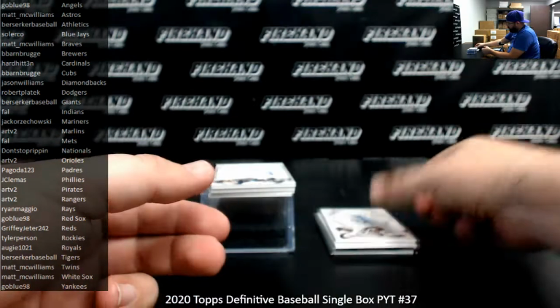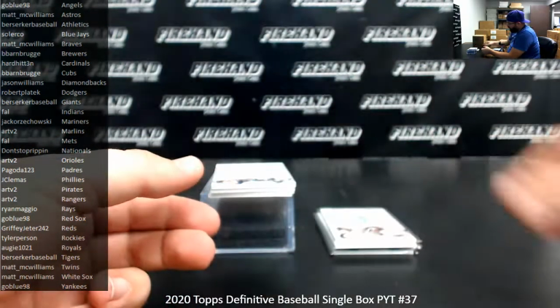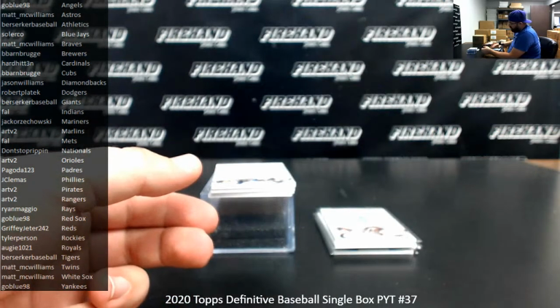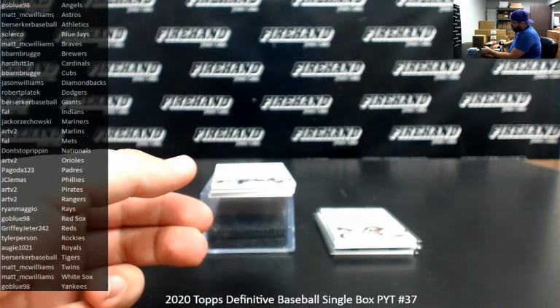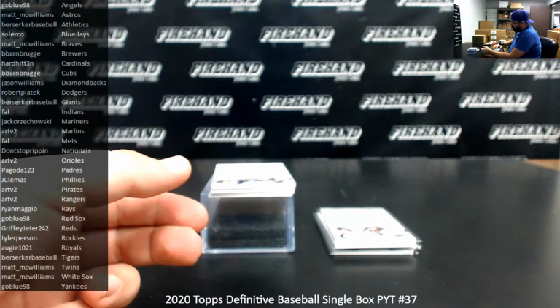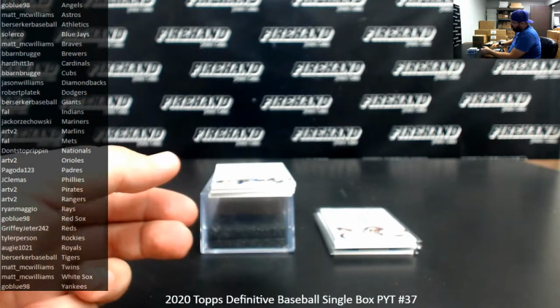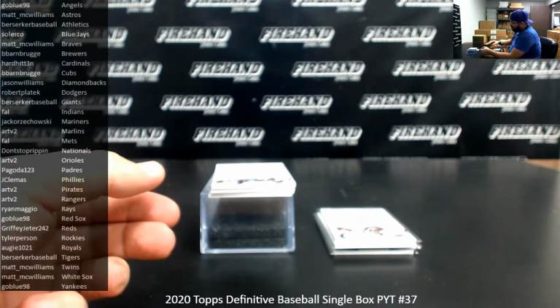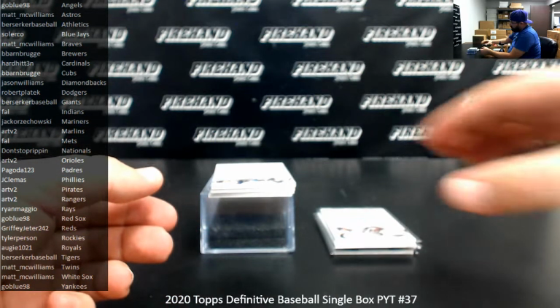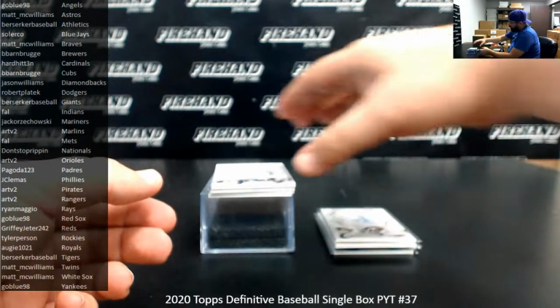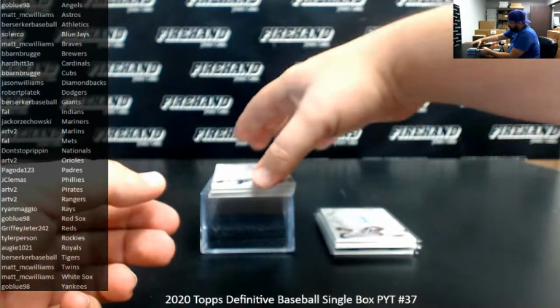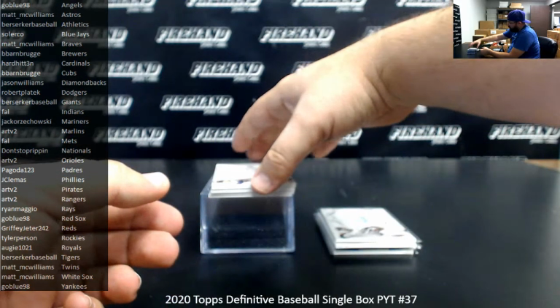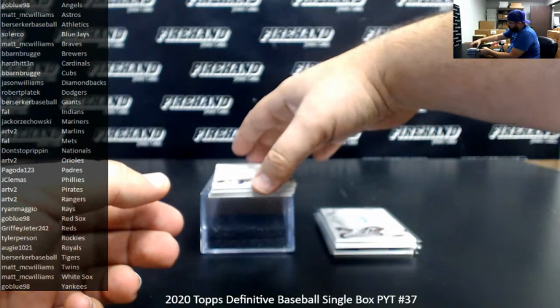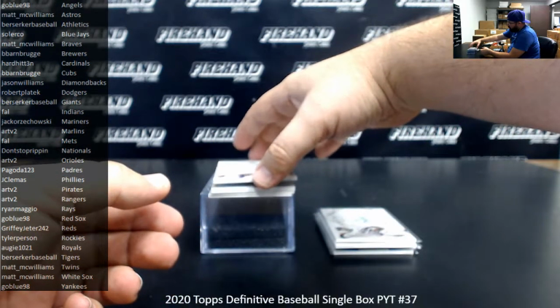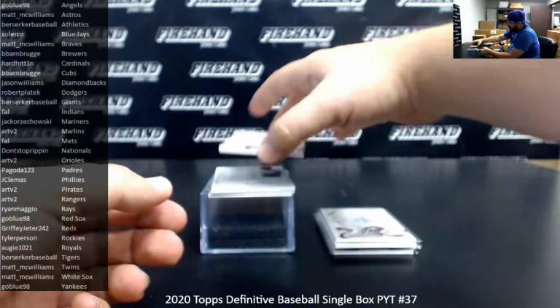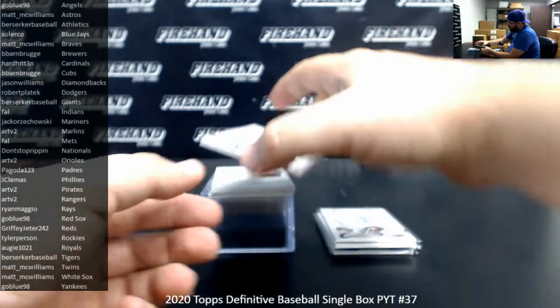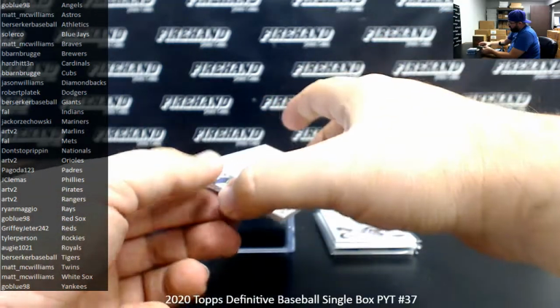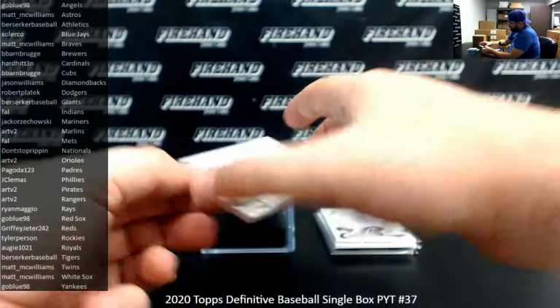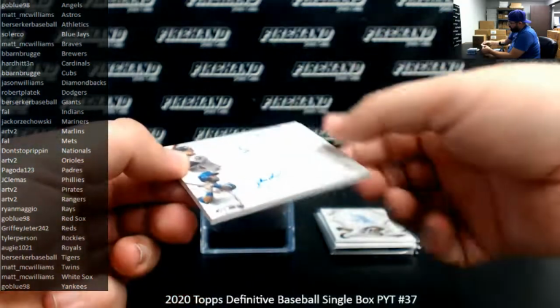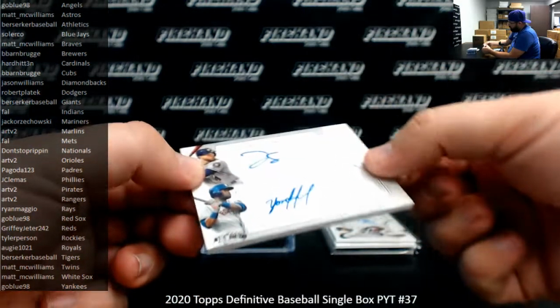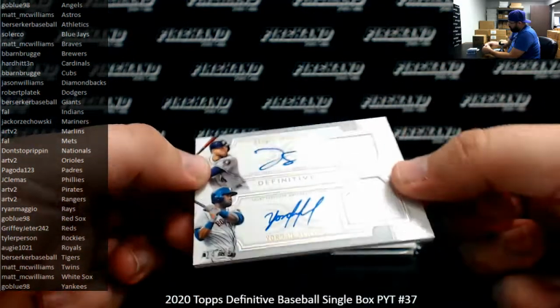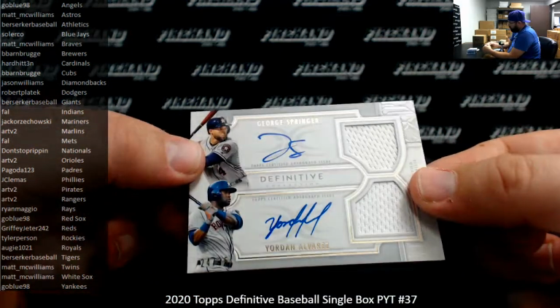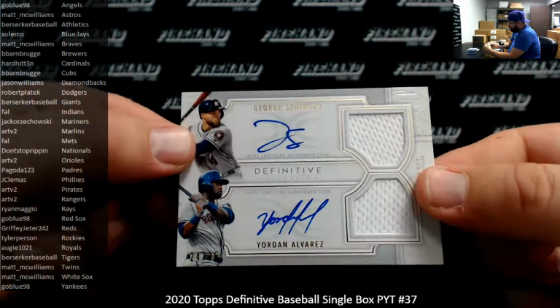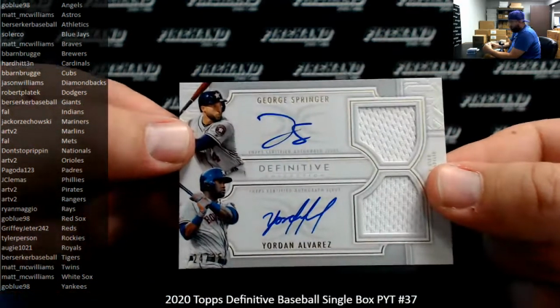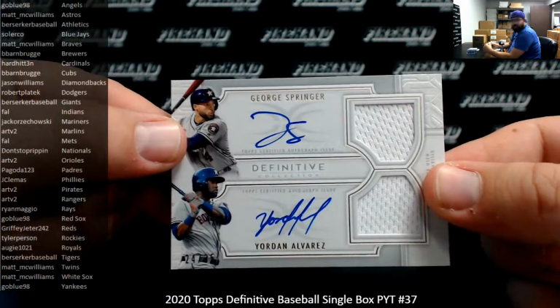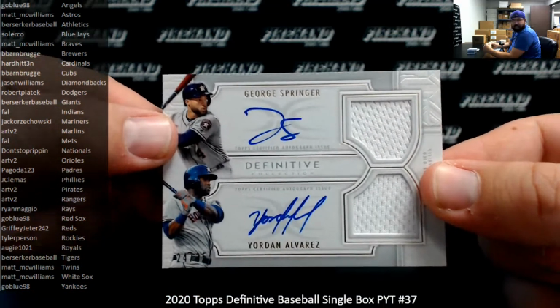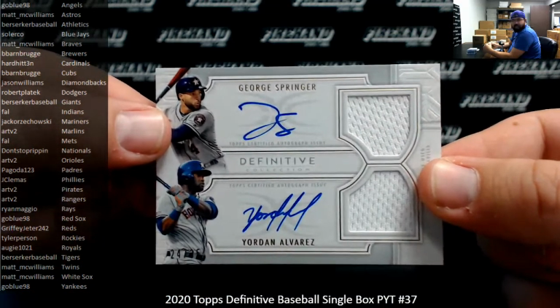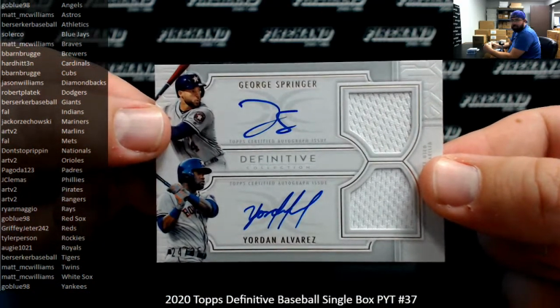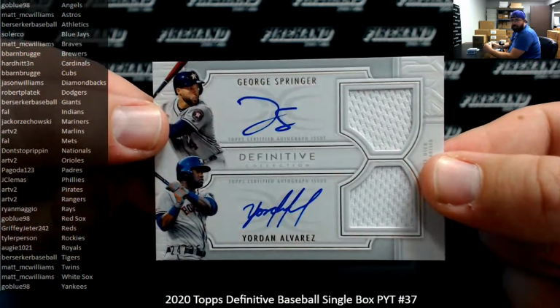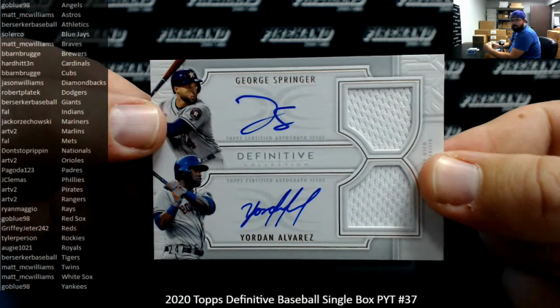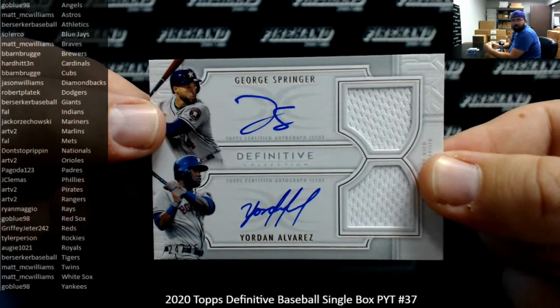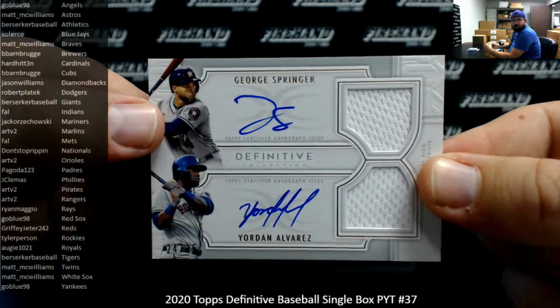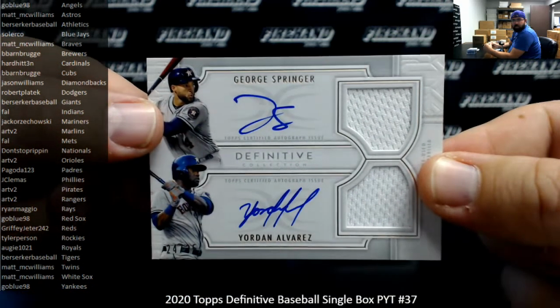Next up, I've got a dual relic autograph for the Houston Astros — George Springer and Yordan Alvarez. This one is number 24 of 35. The Houston Astros going to Matt McWilliams.